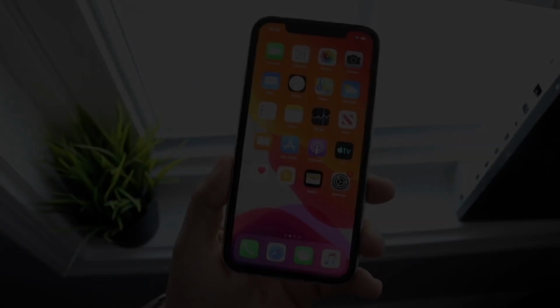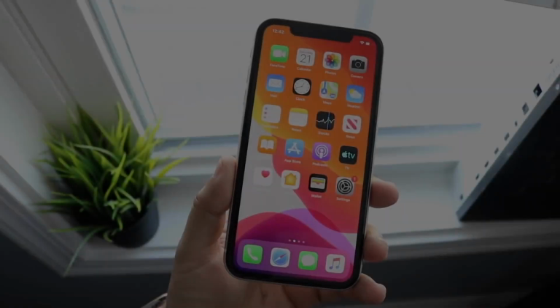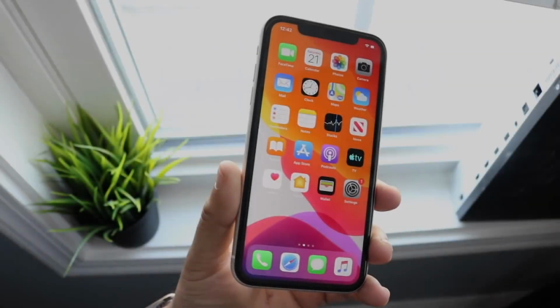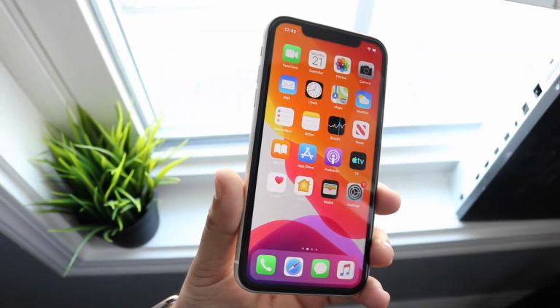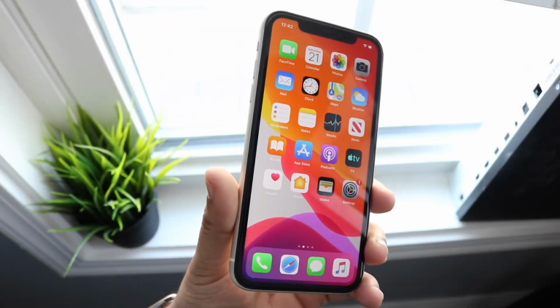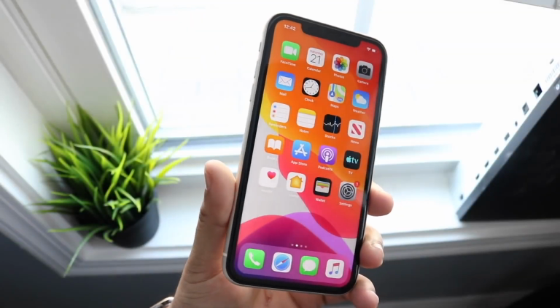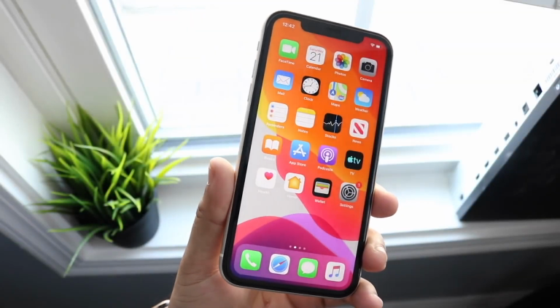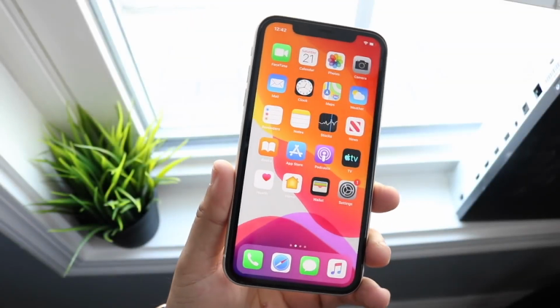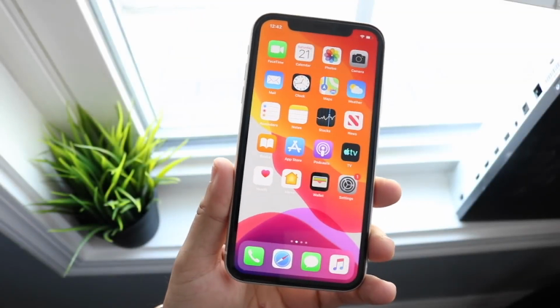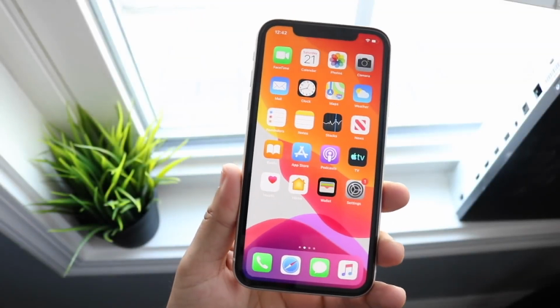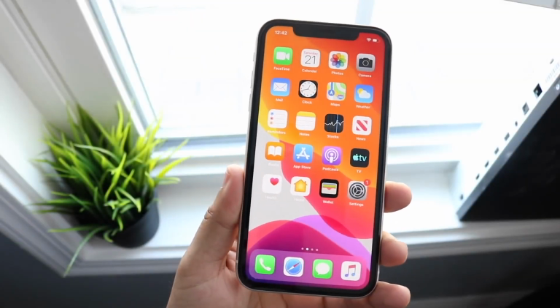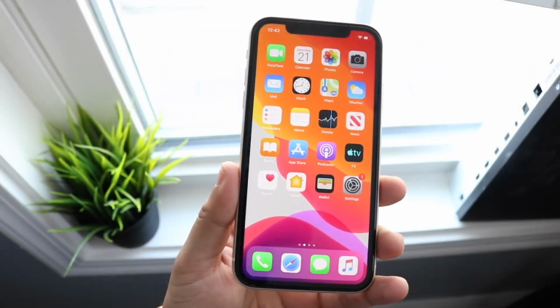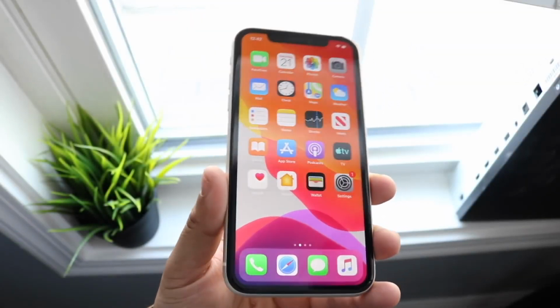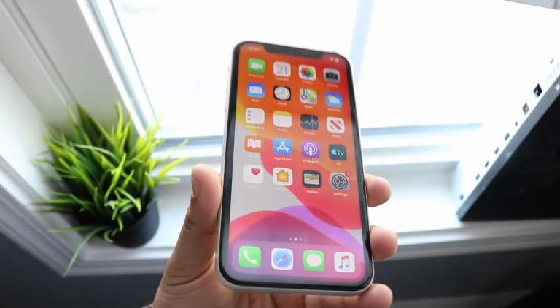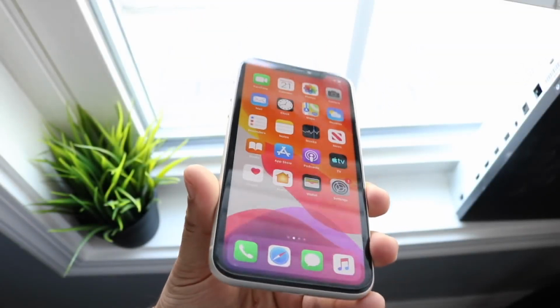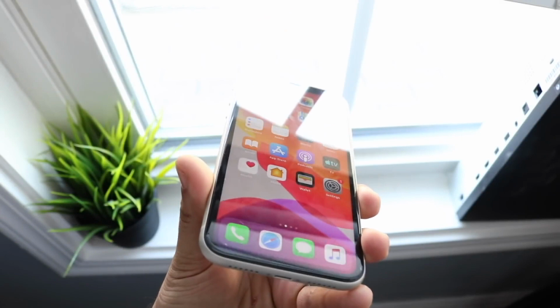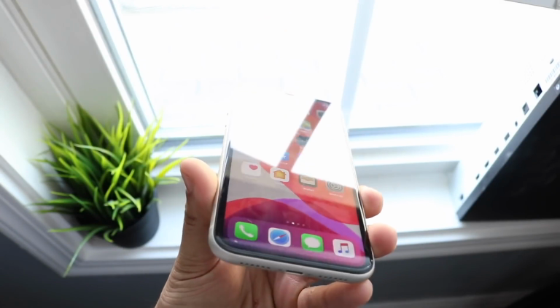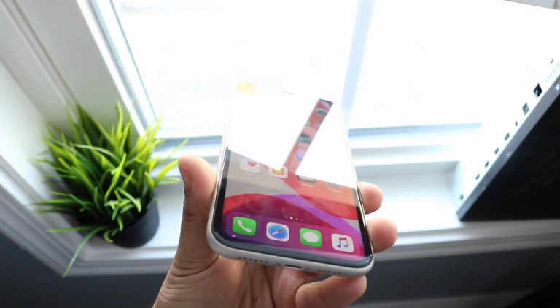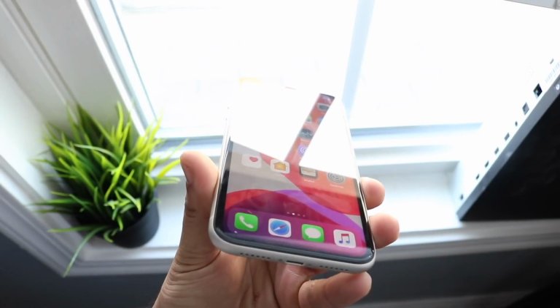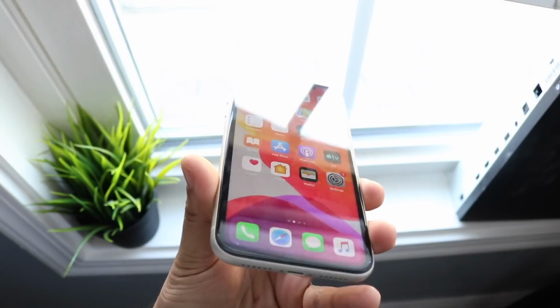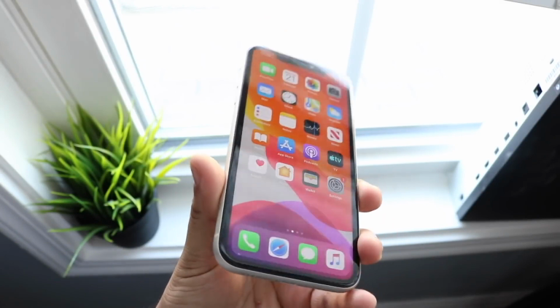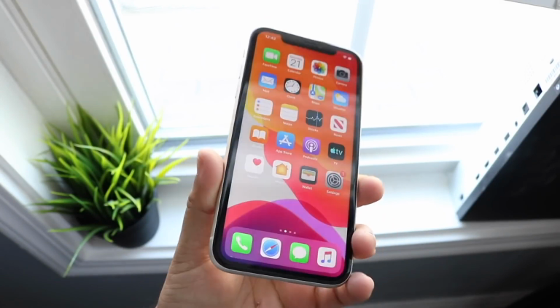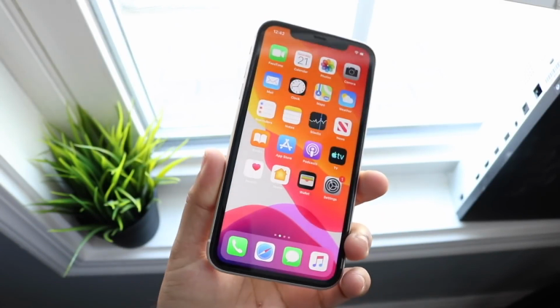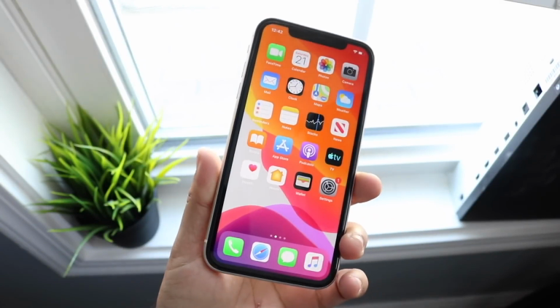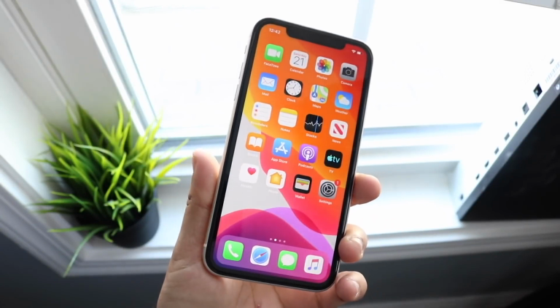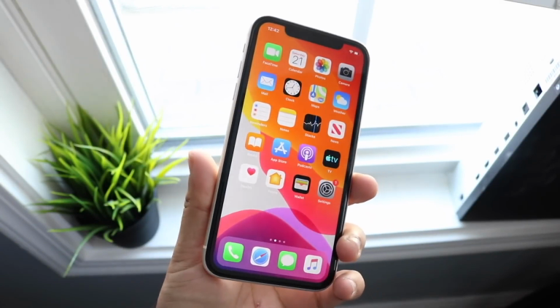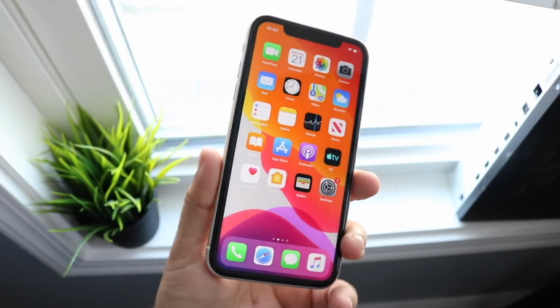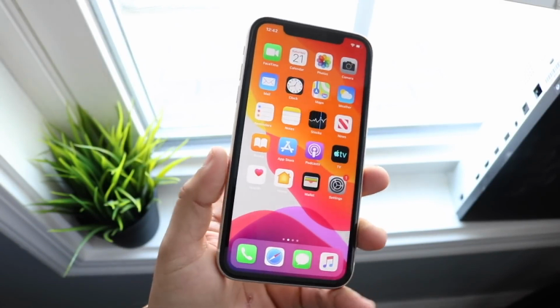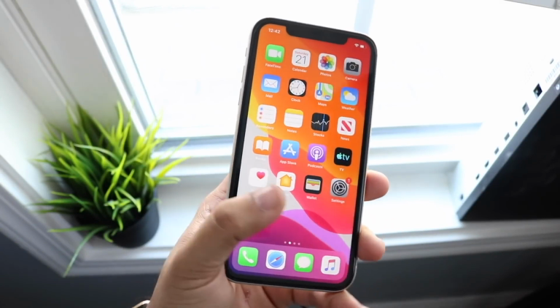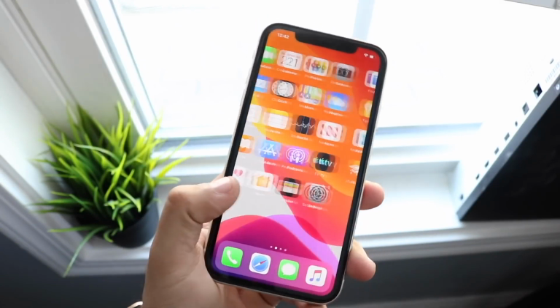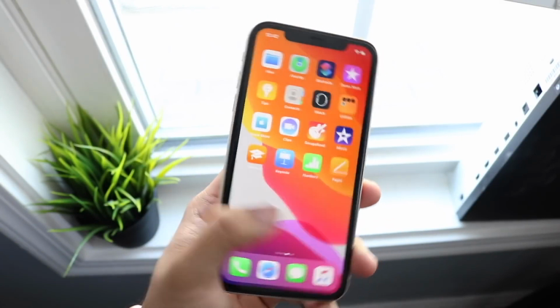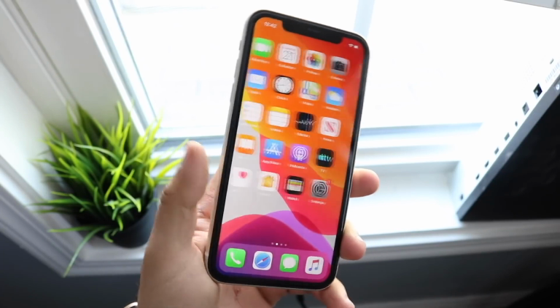Welcome back everyone. You might be in a situation where your Wi-Fi or Bluetooth are not working.